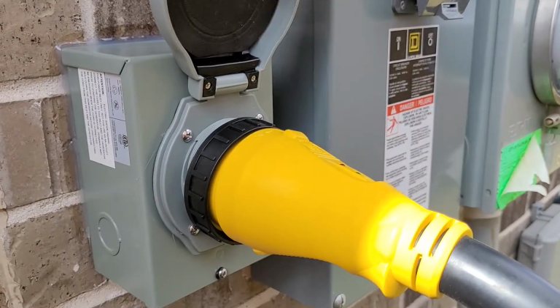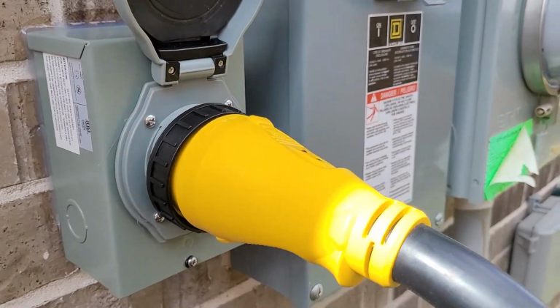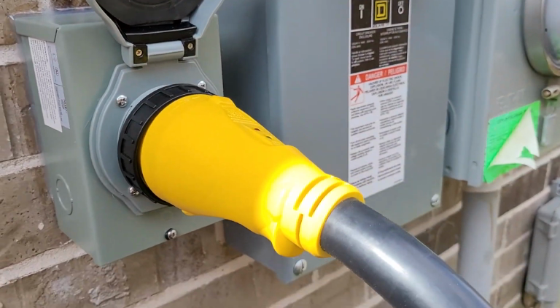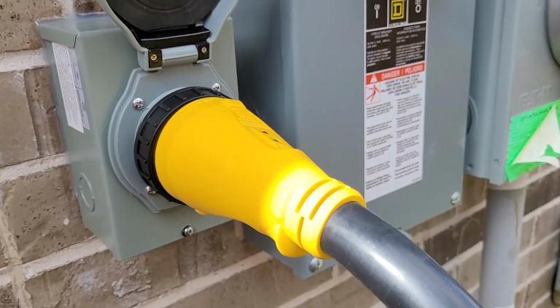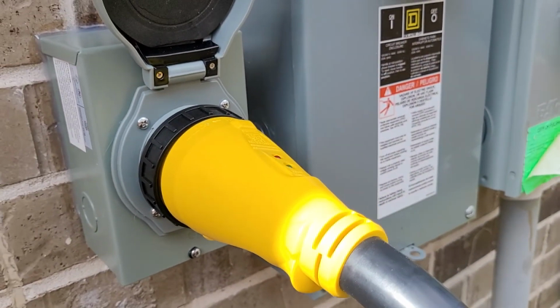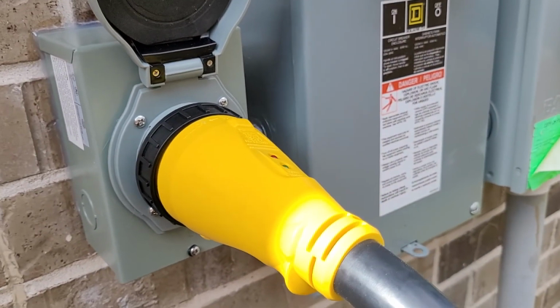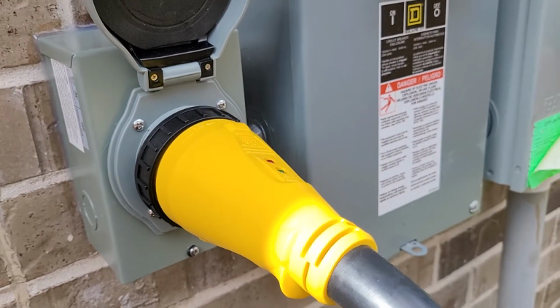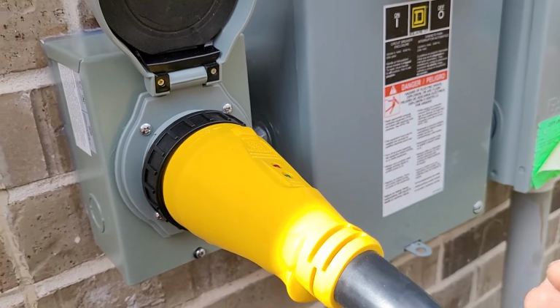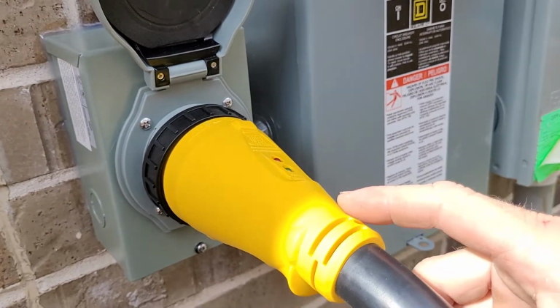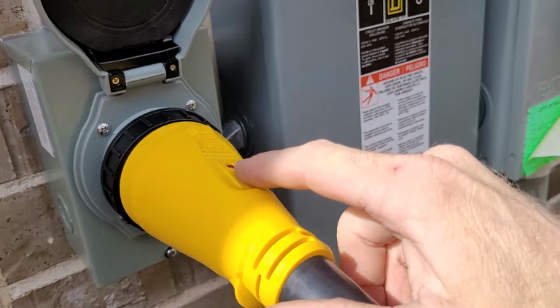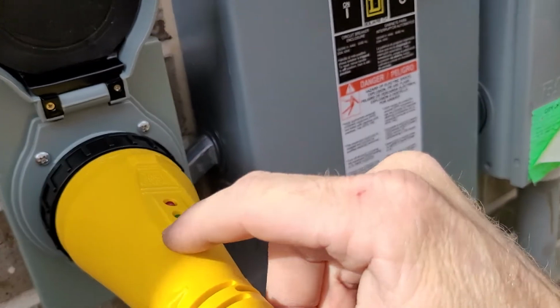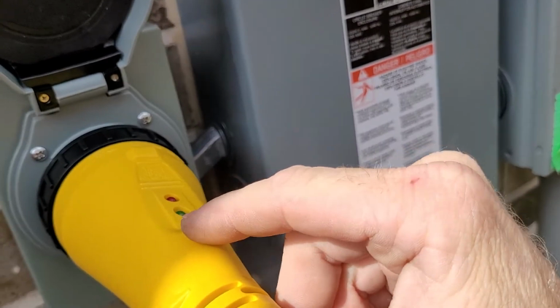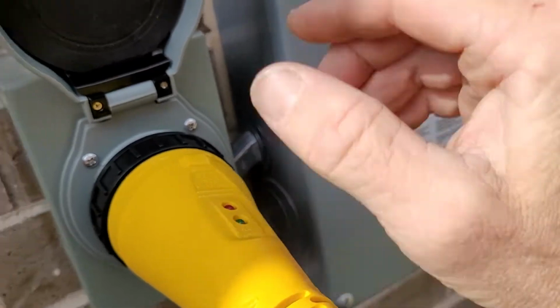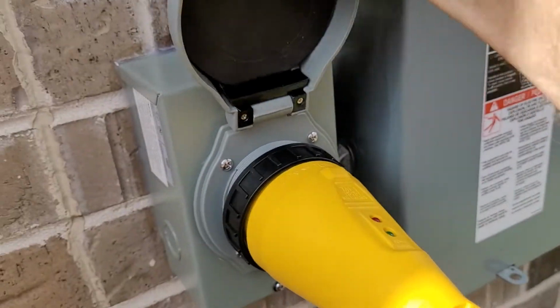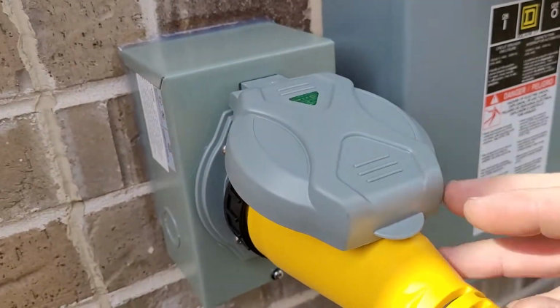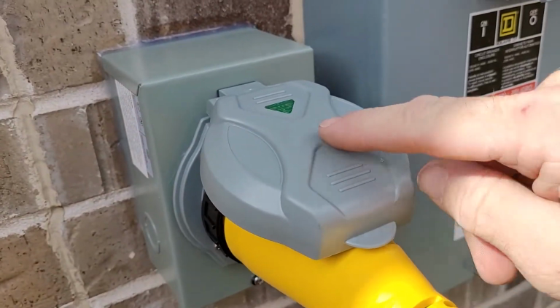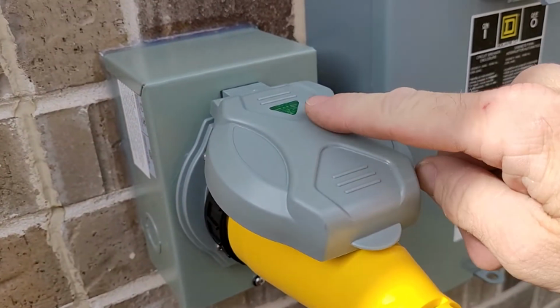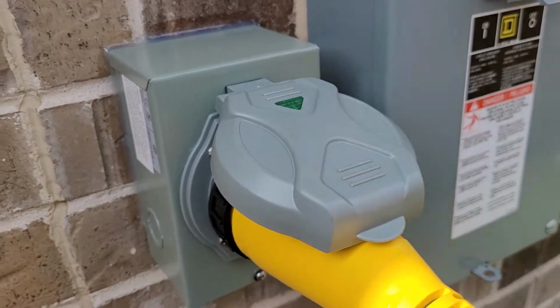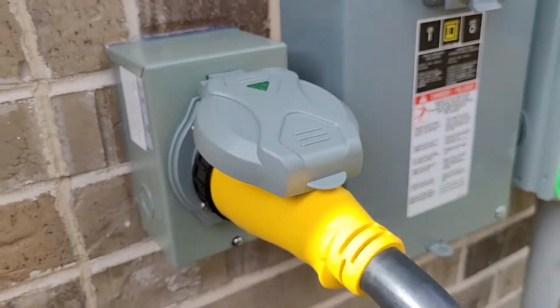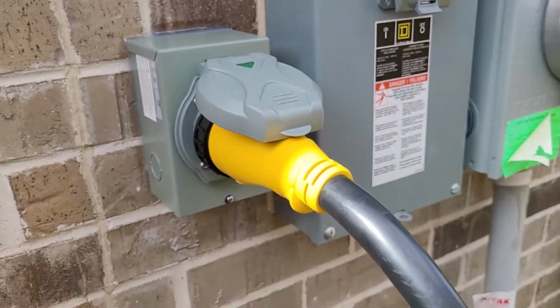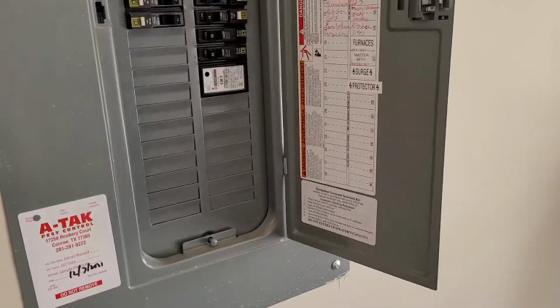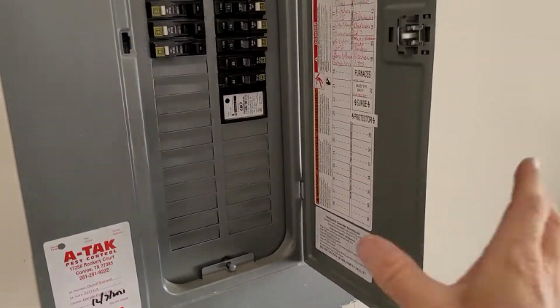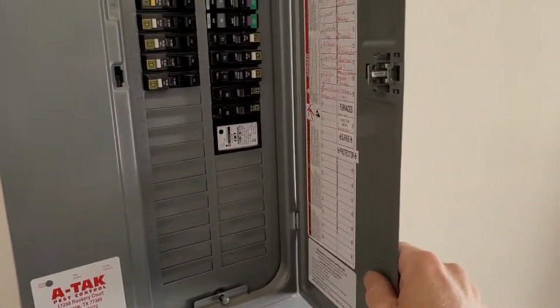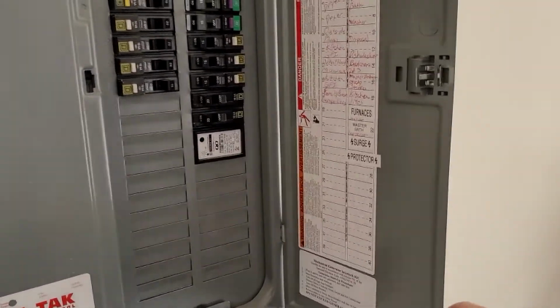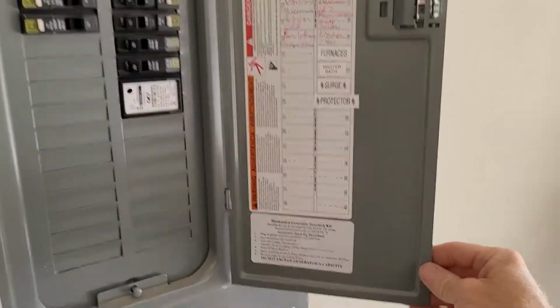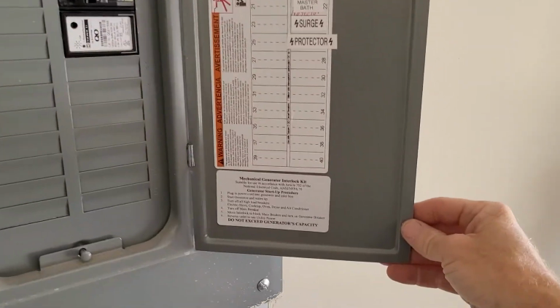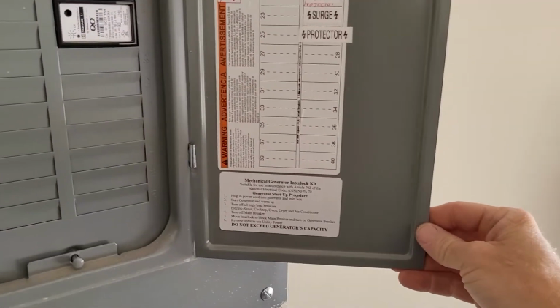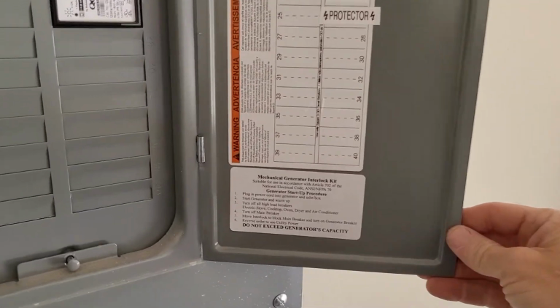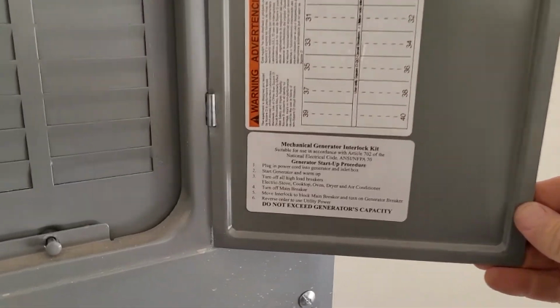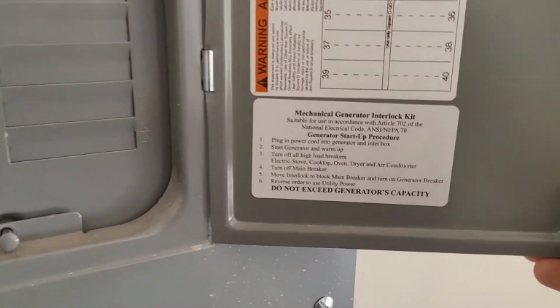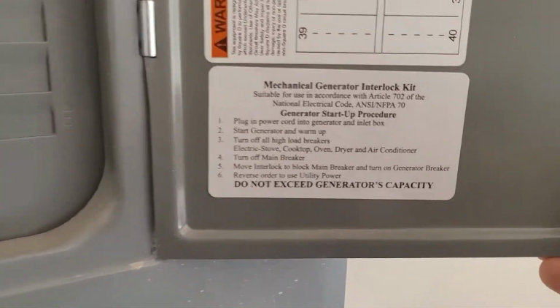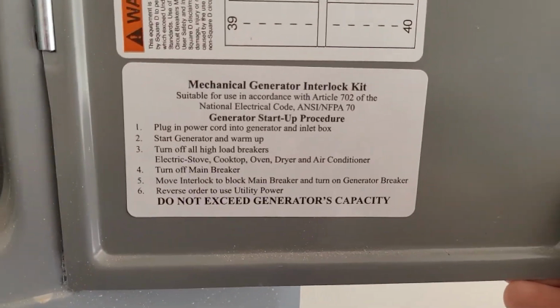If the generator breaker is on, then you should have a green light here and should also have a green light here showing you've got power. Once you get inside, you can see the inside of the panel.